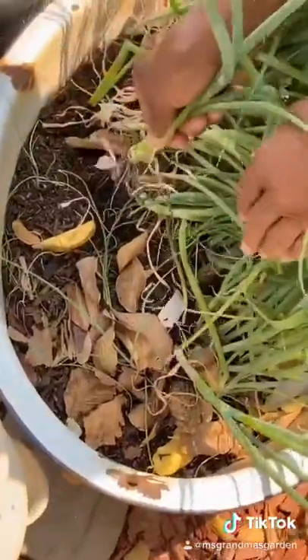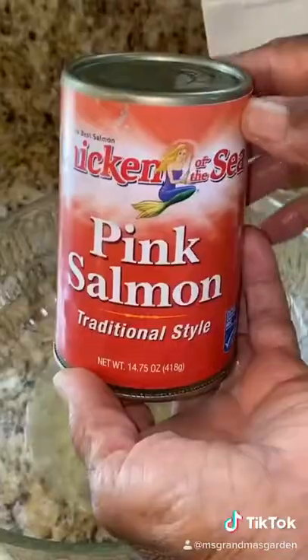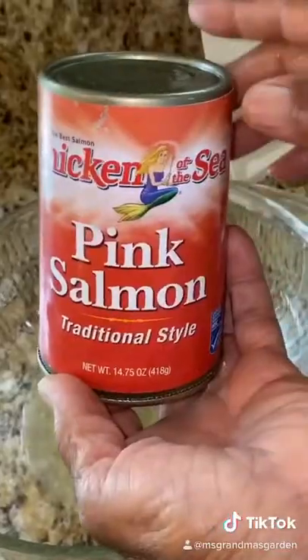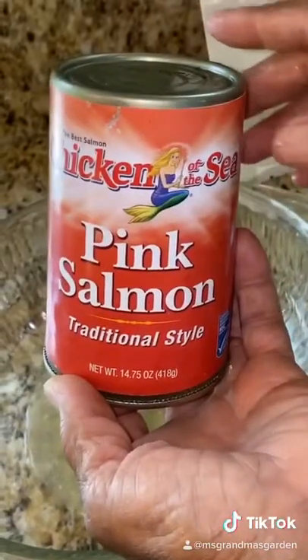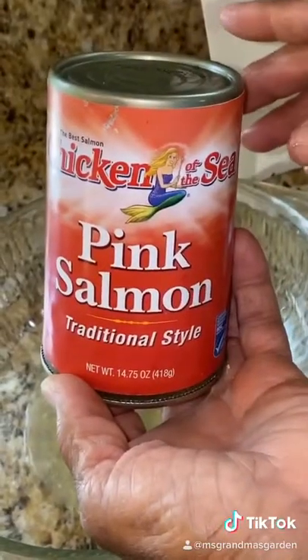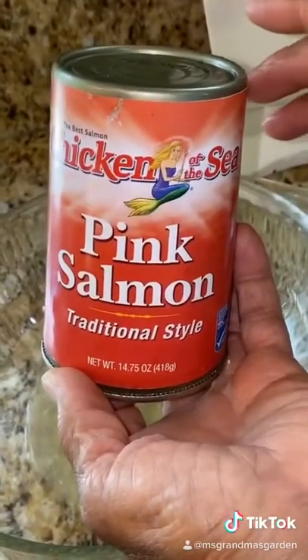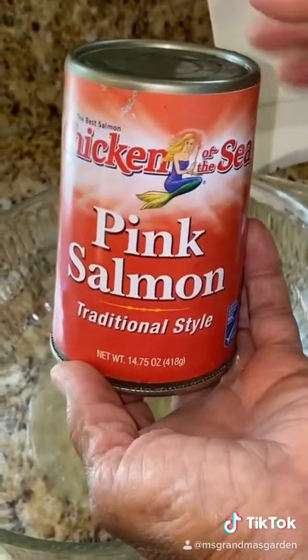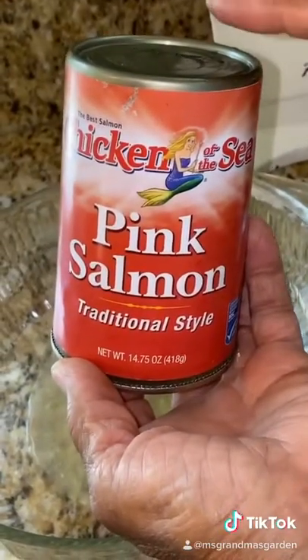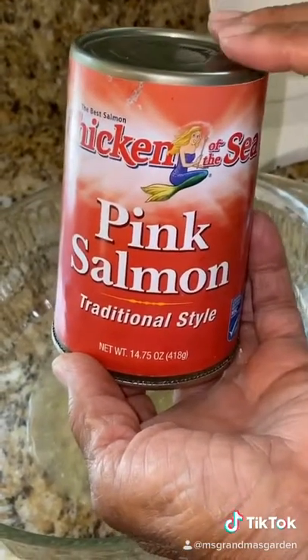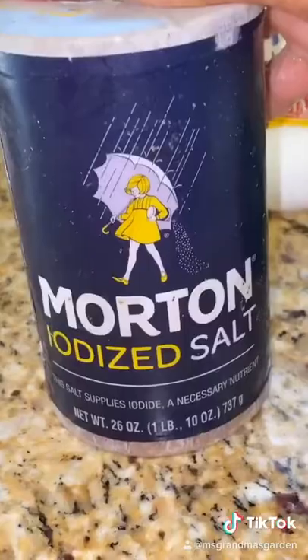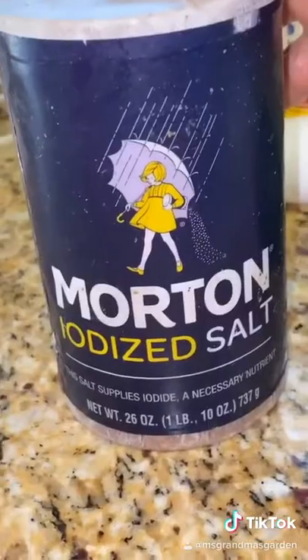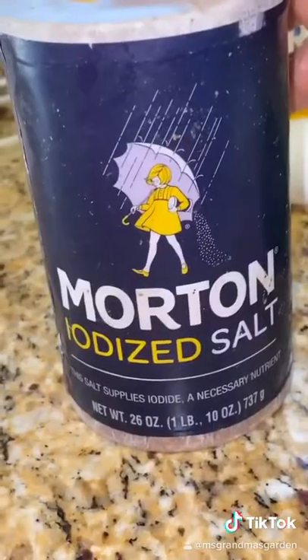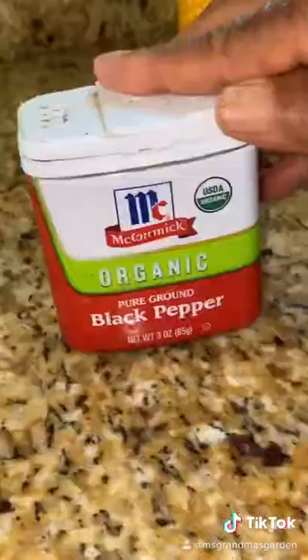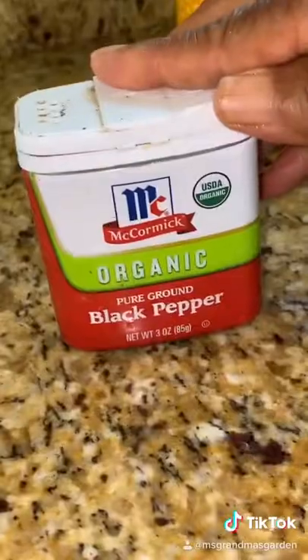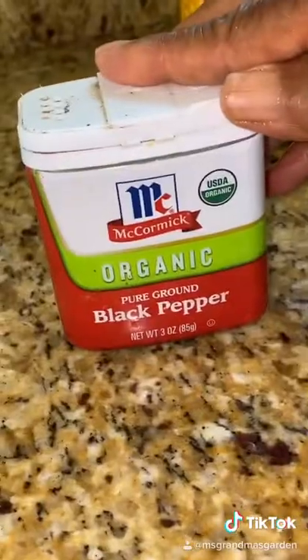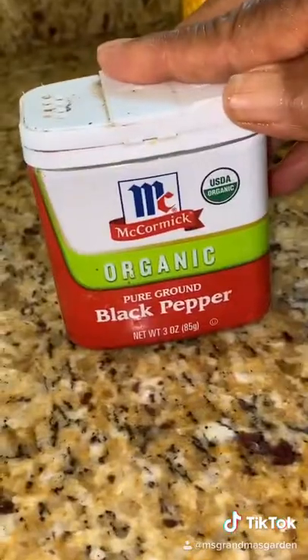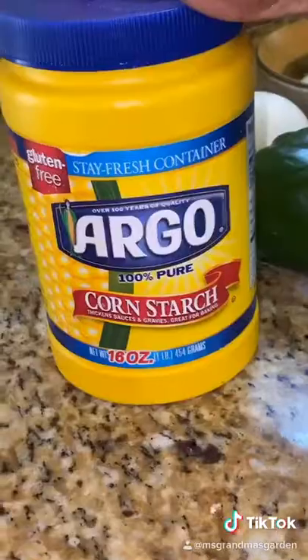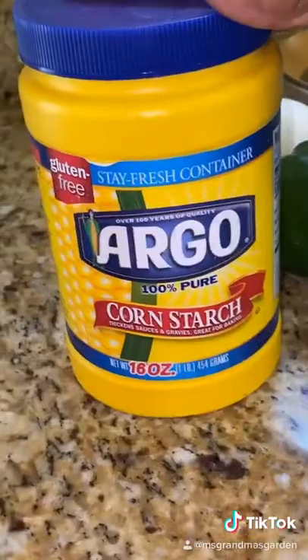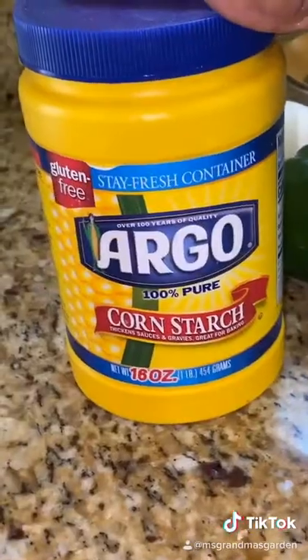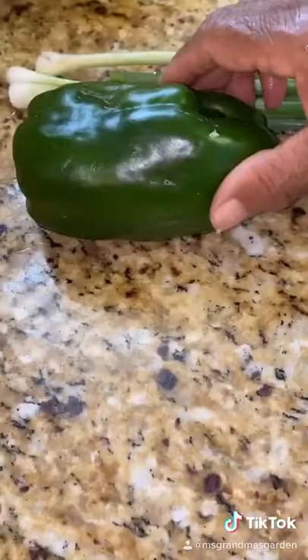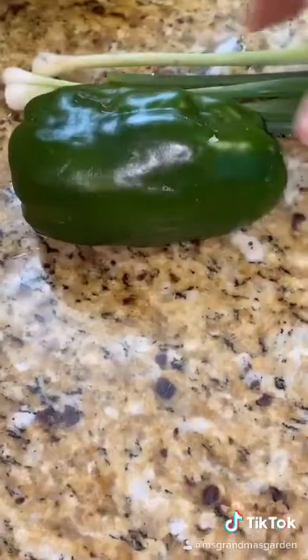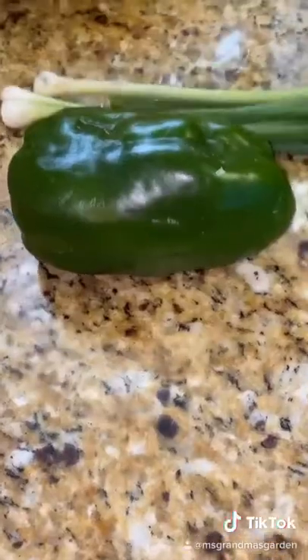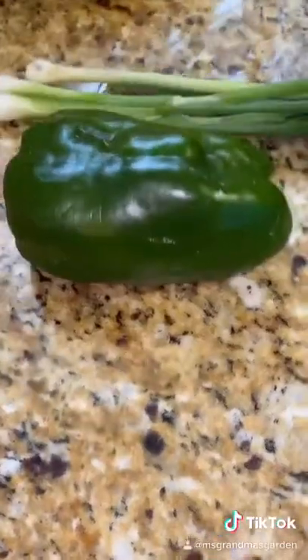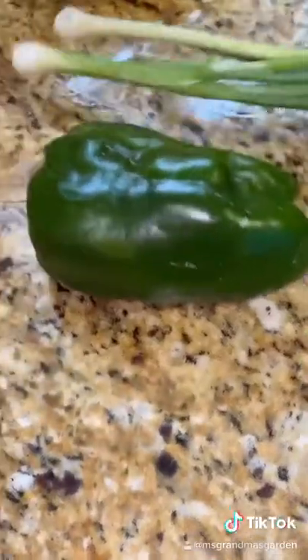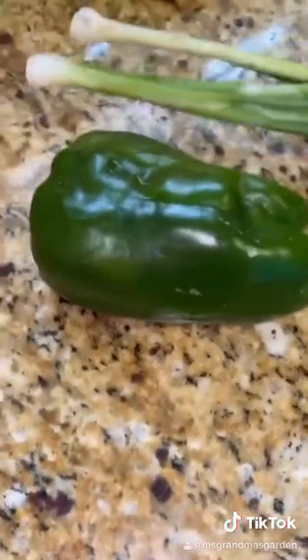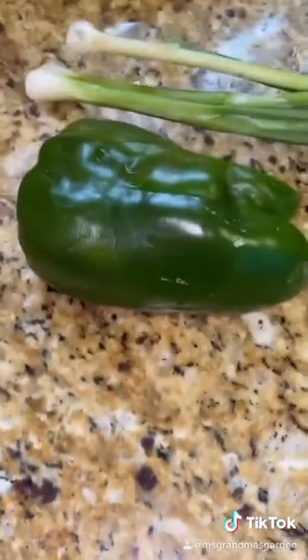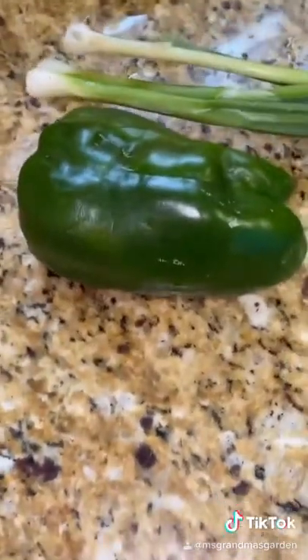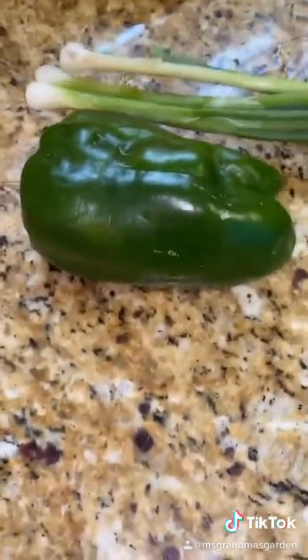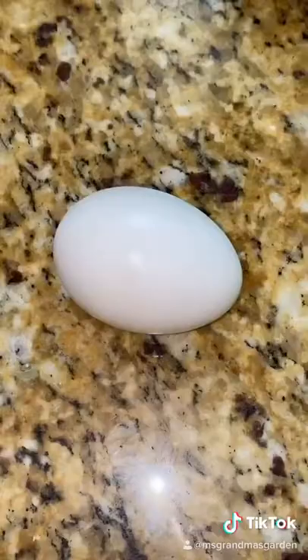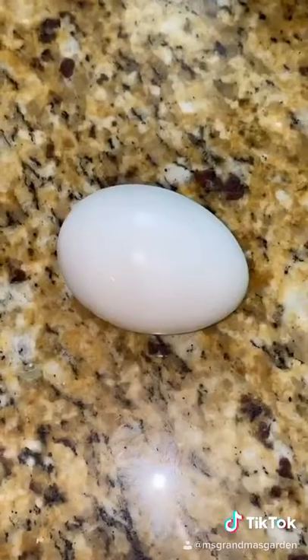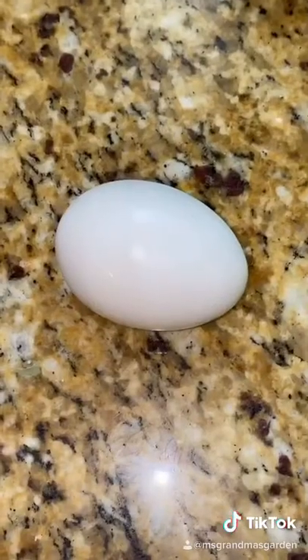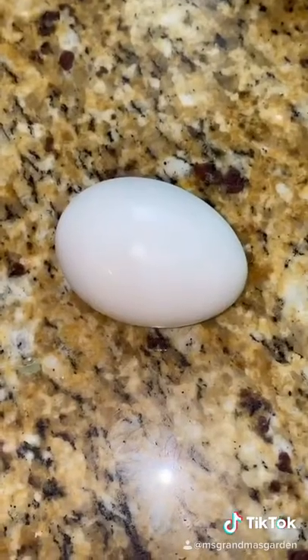You'll need salmon, salt, black pepper, cornstarch, bell pepper, and onion from my garden. And one egg.